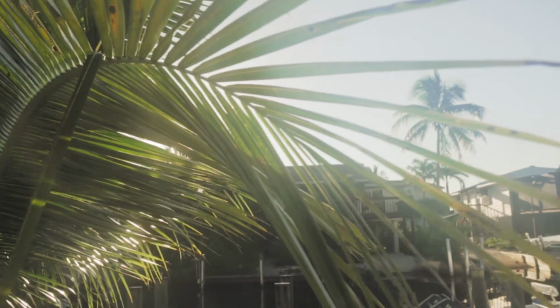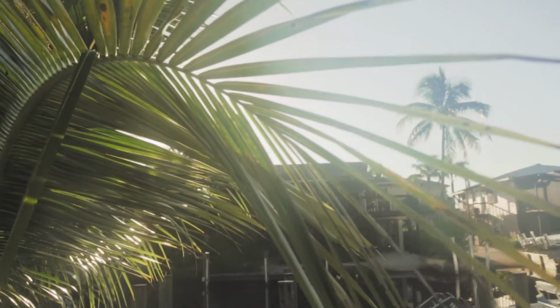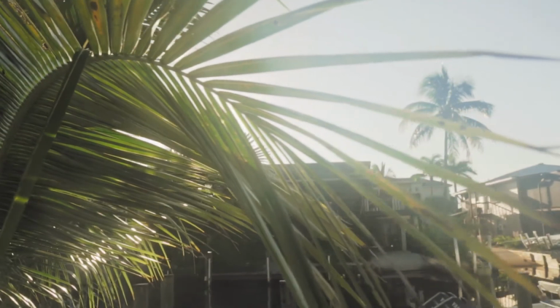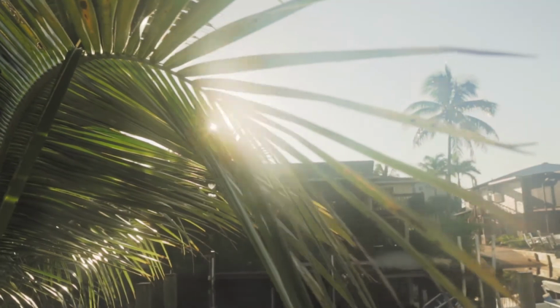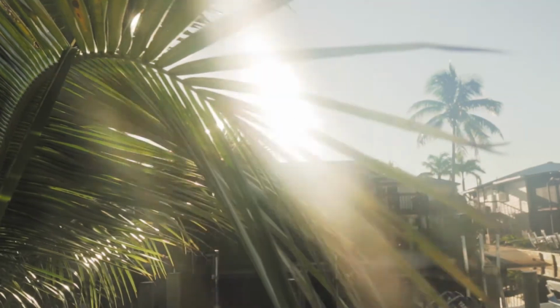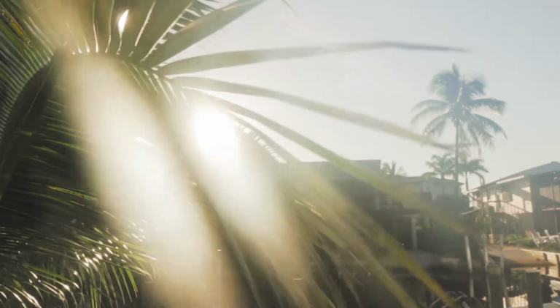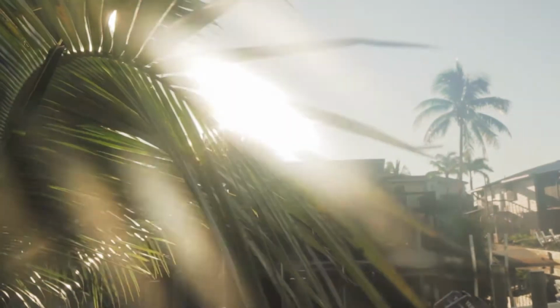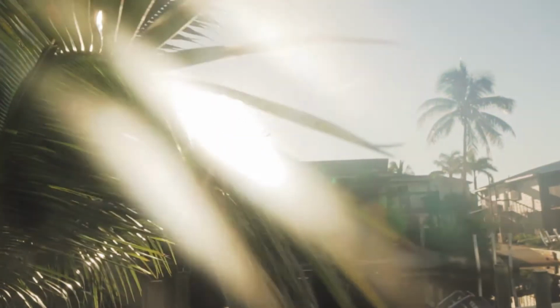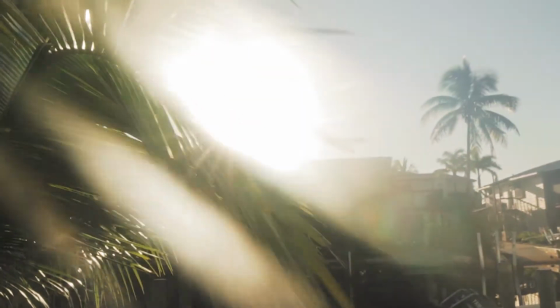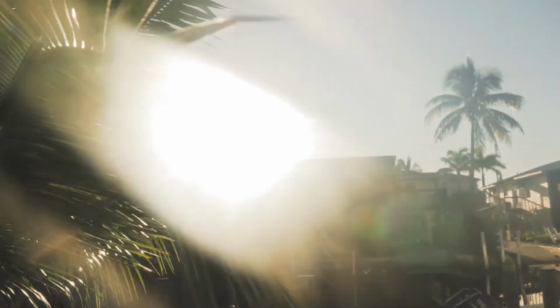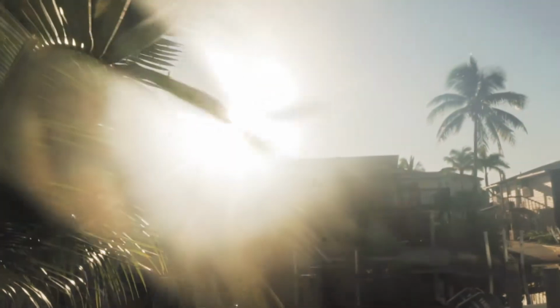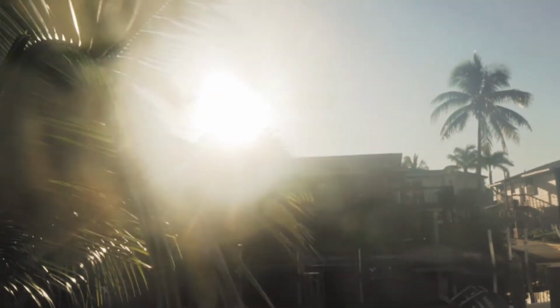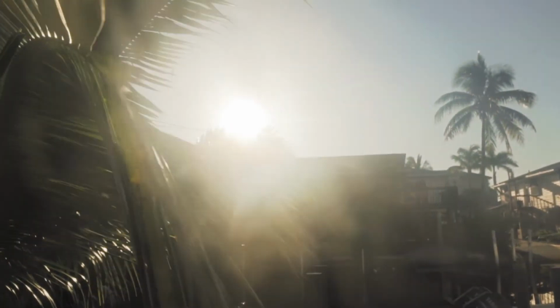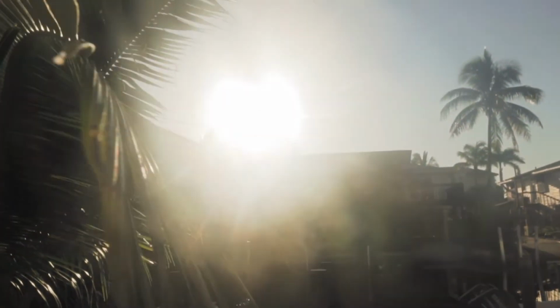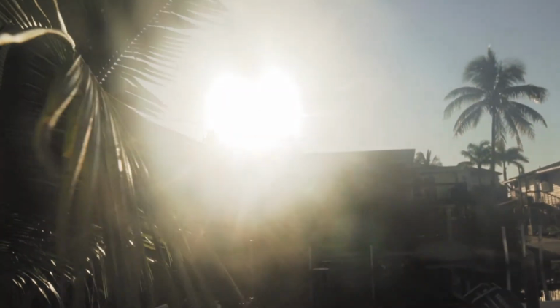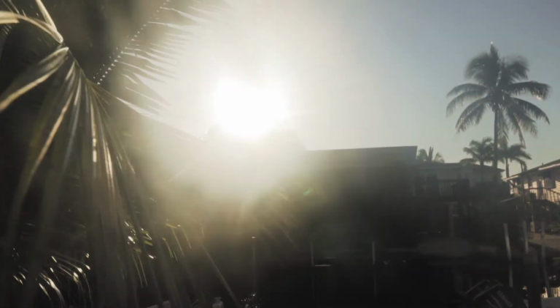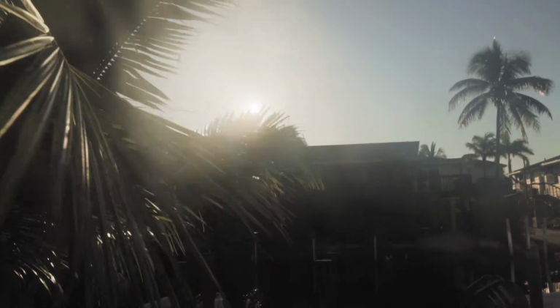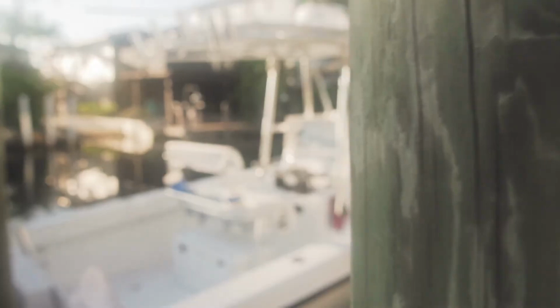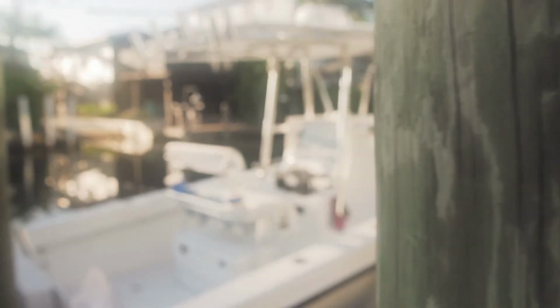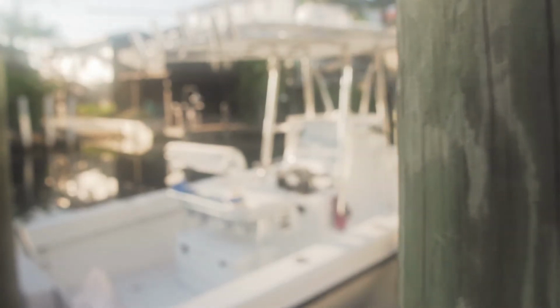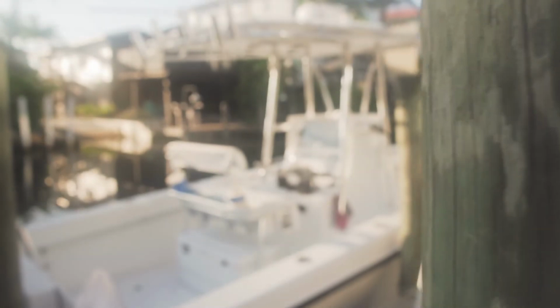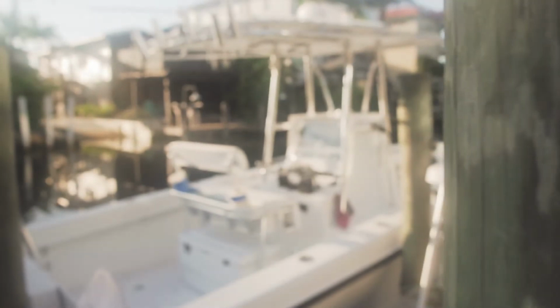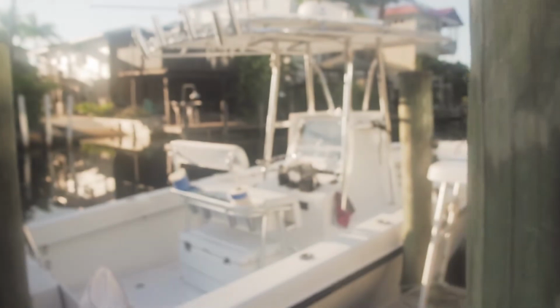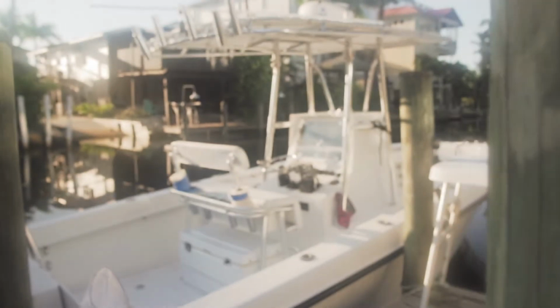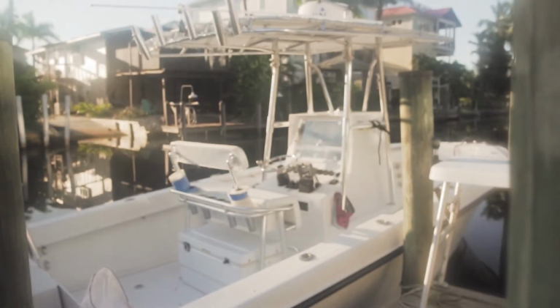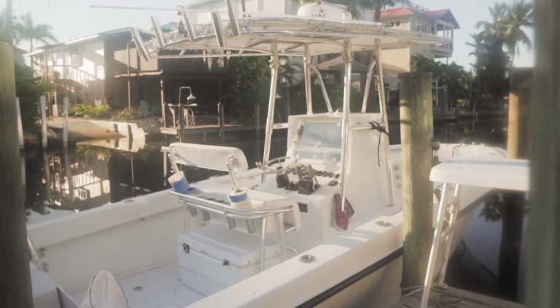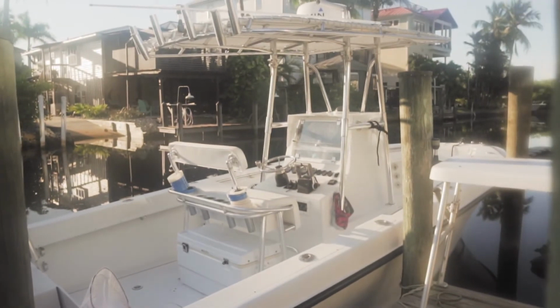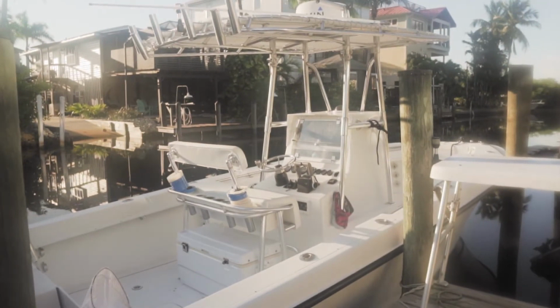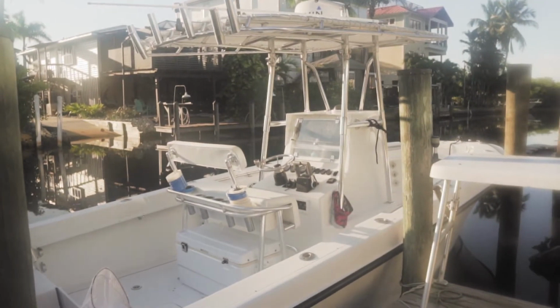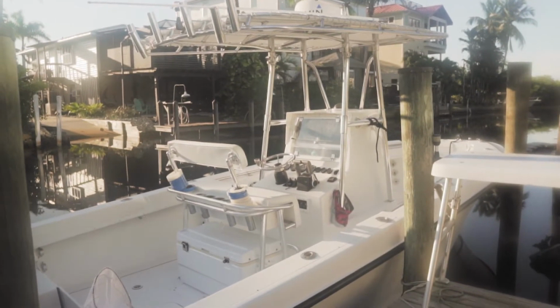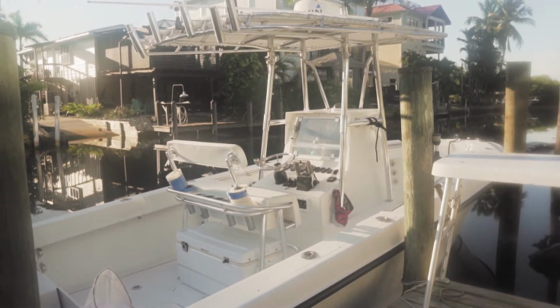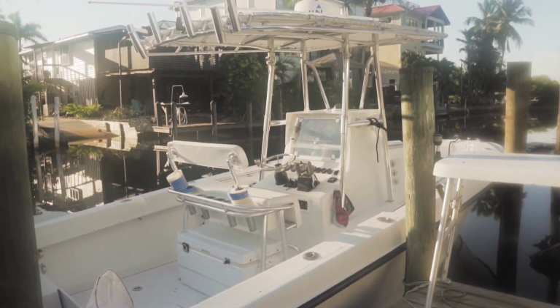Well, it's our last day here in Florida. We're packing up to head back. It's been a wonderful trip, but I know y'all were expecting a boat walkthrough video.